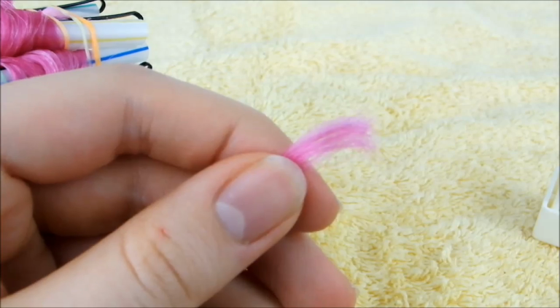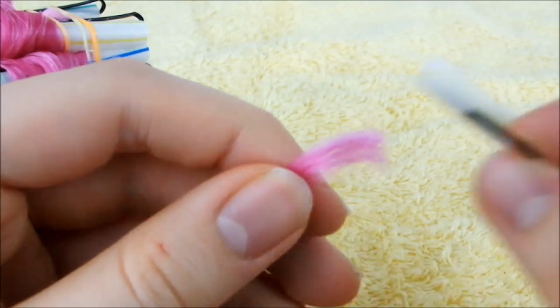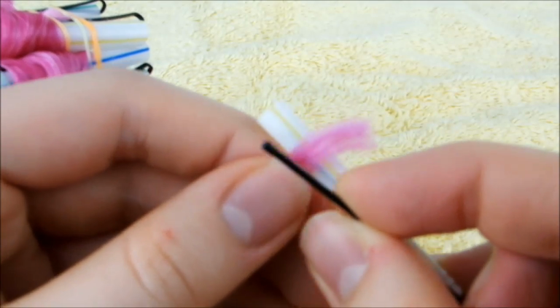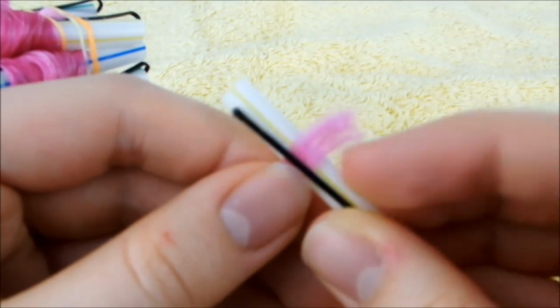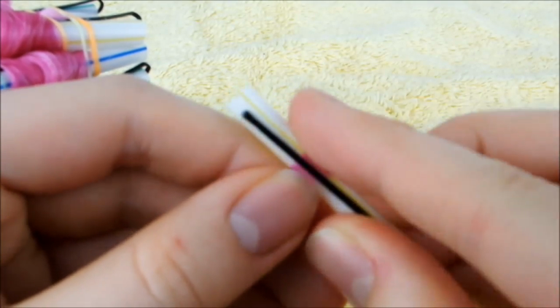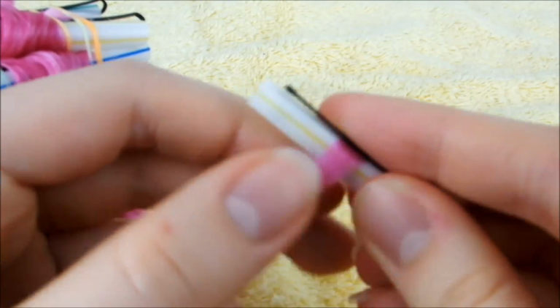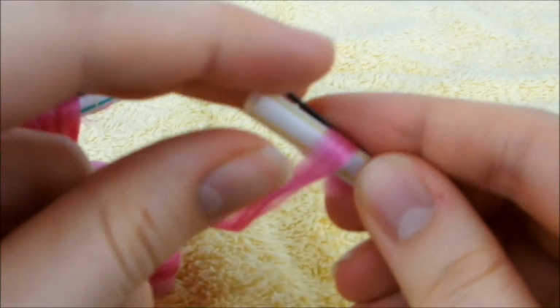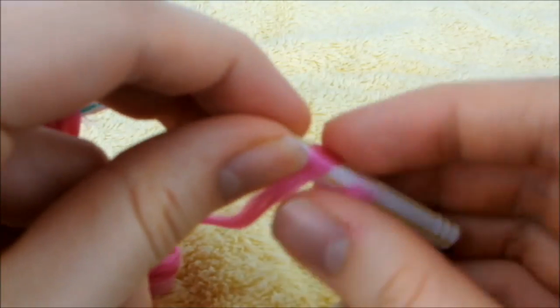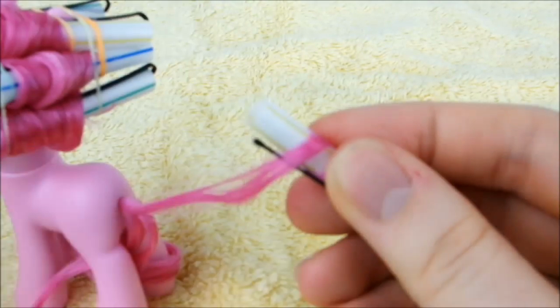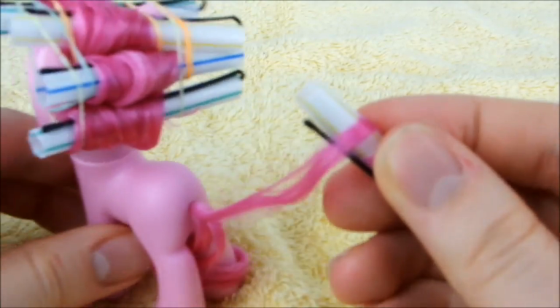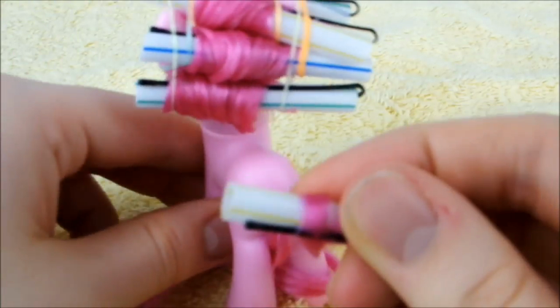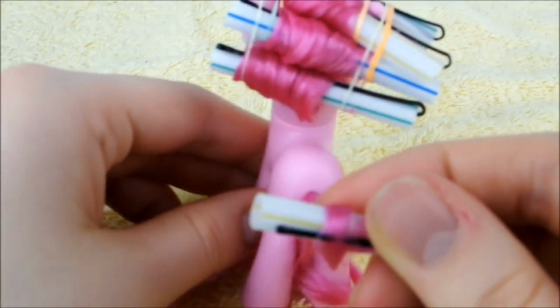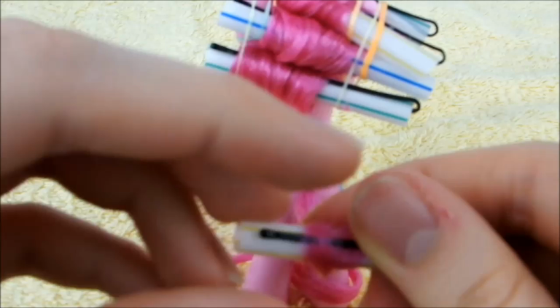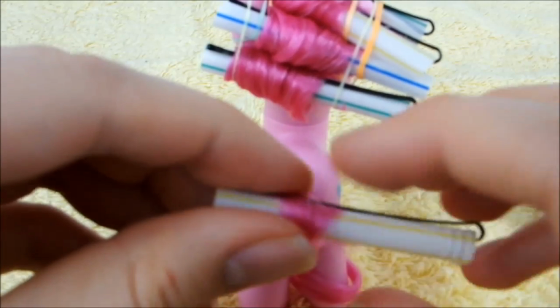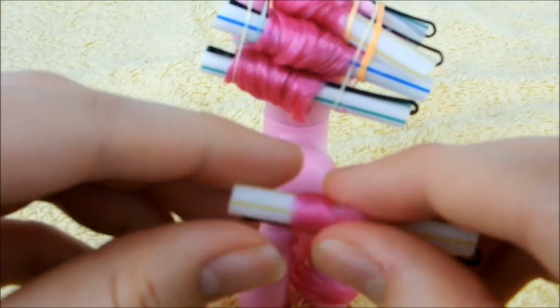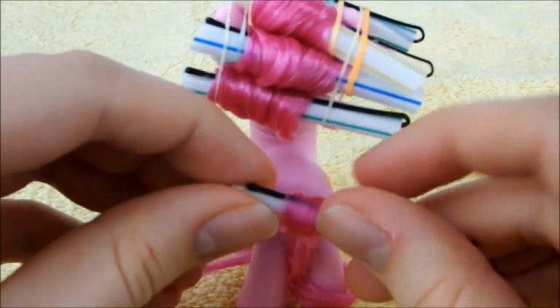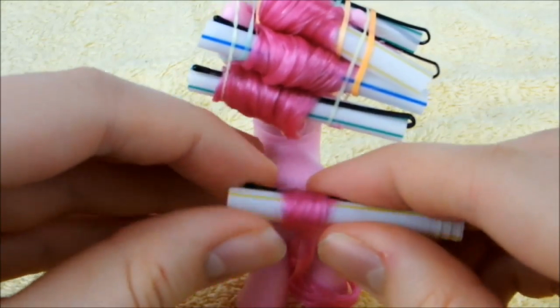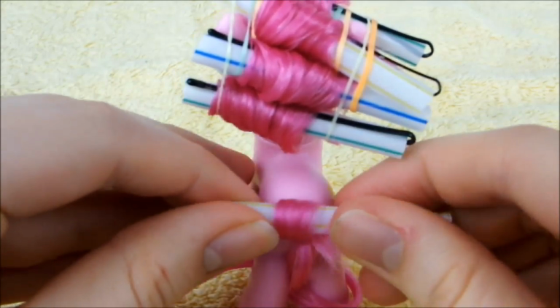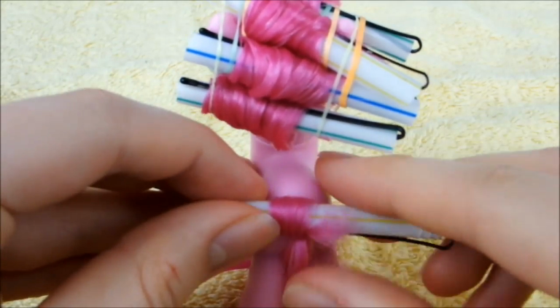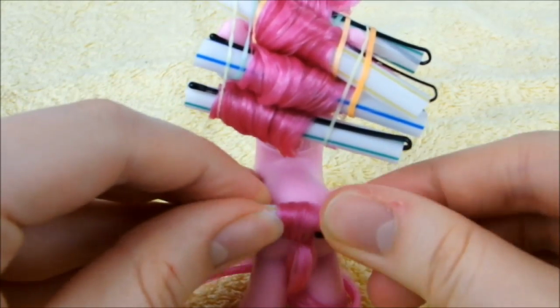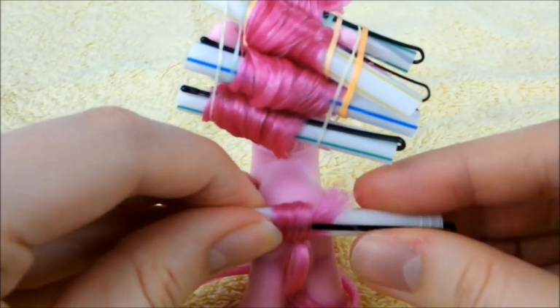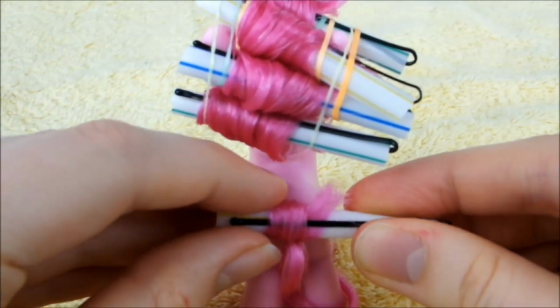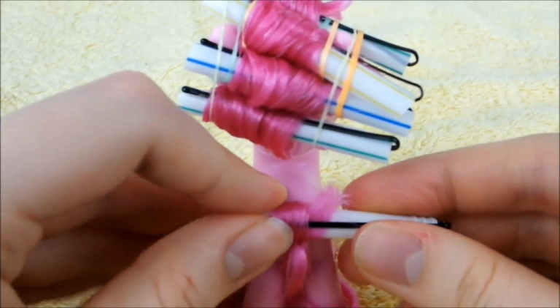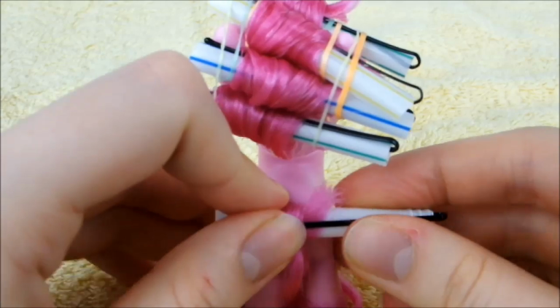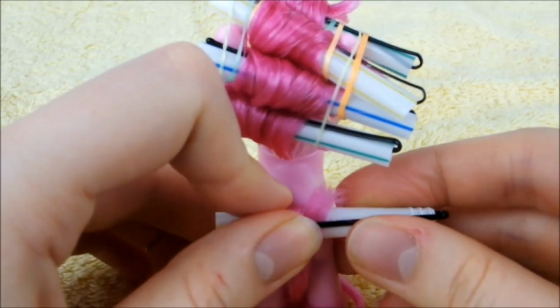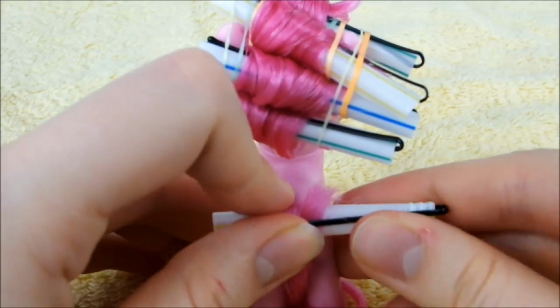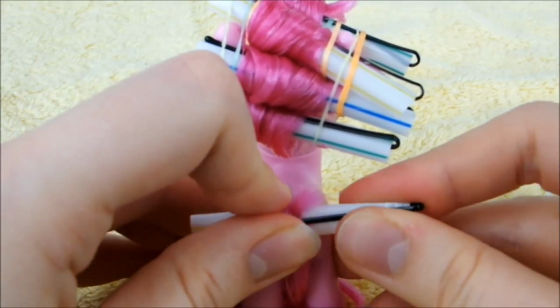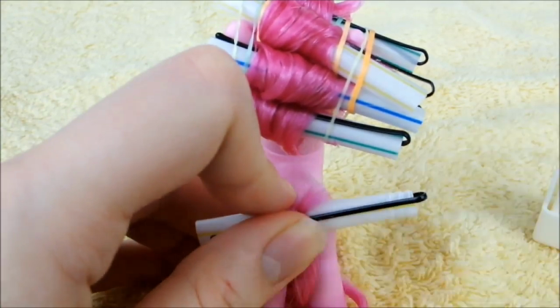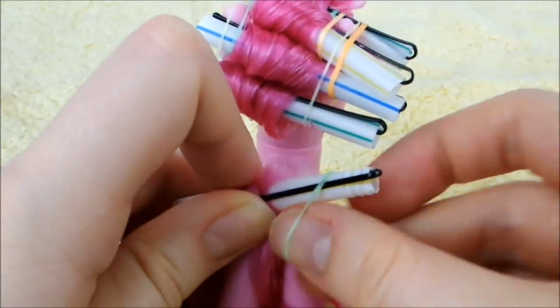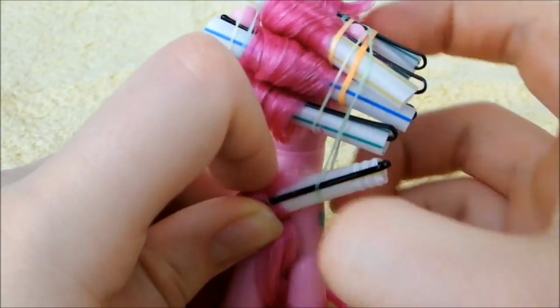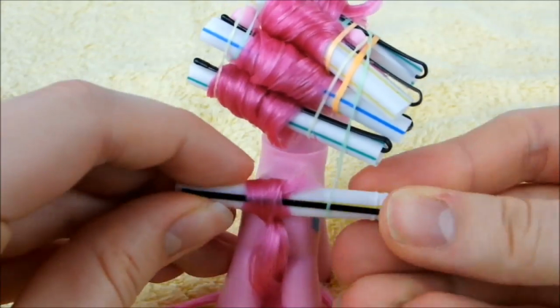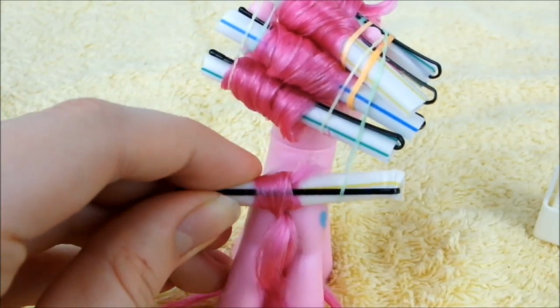Next, take the loose portion and wrap it around a pin the same way you did with the mane. Then secure the curl any way you can.